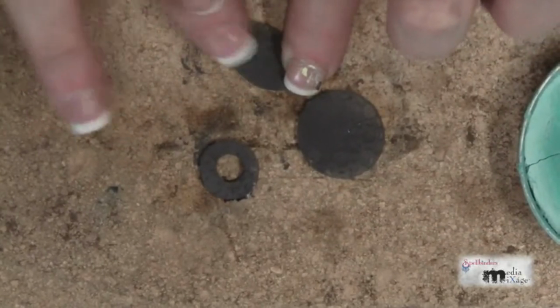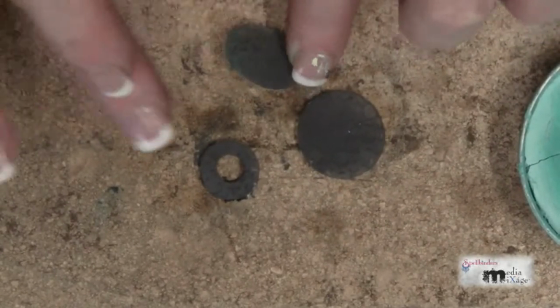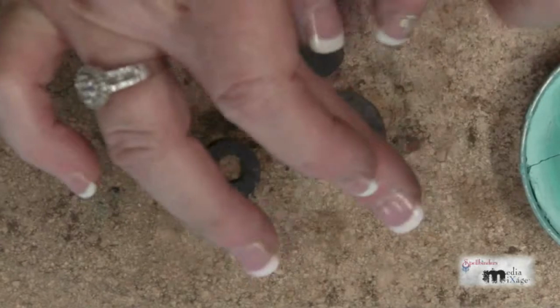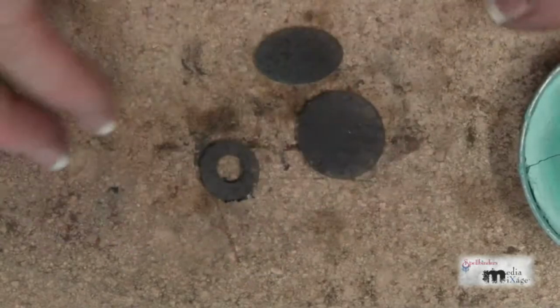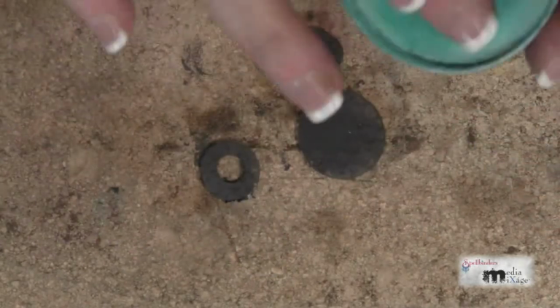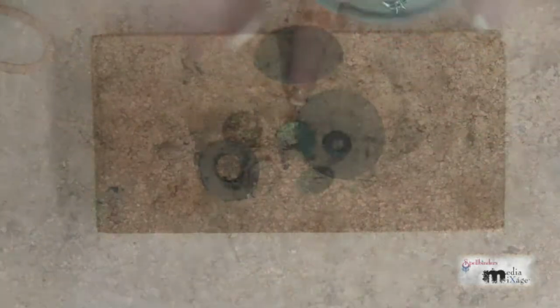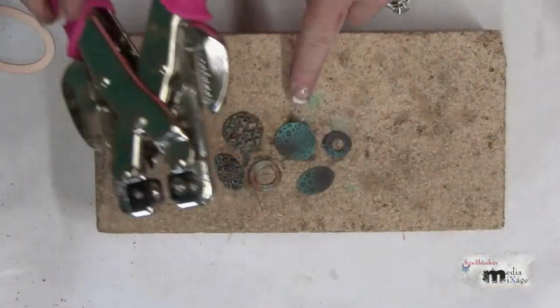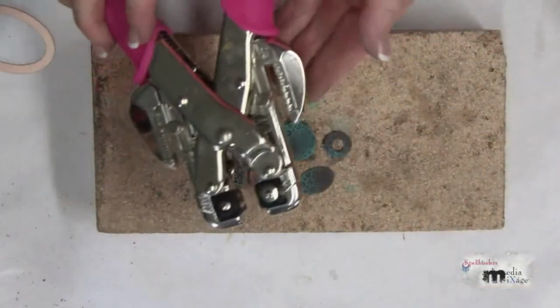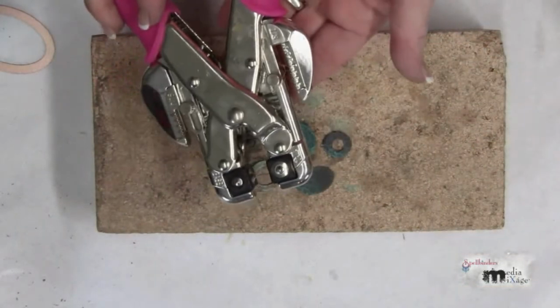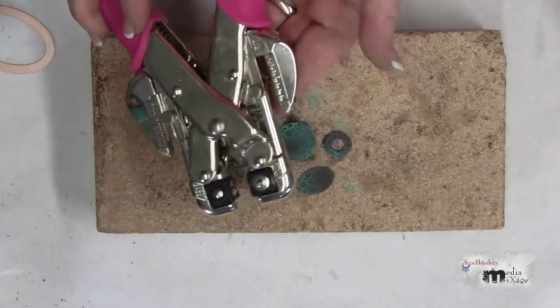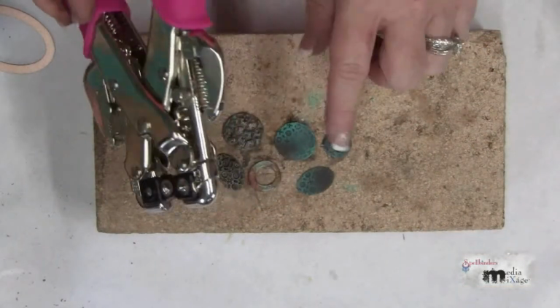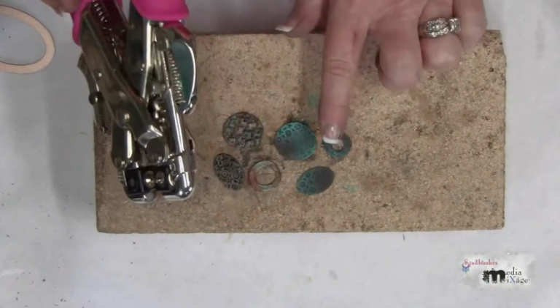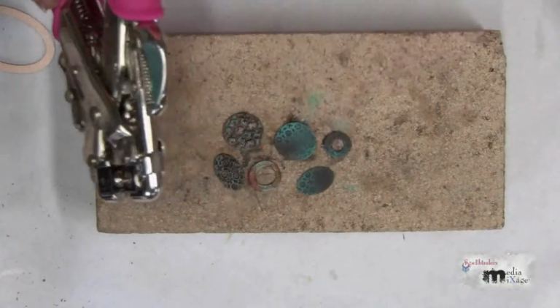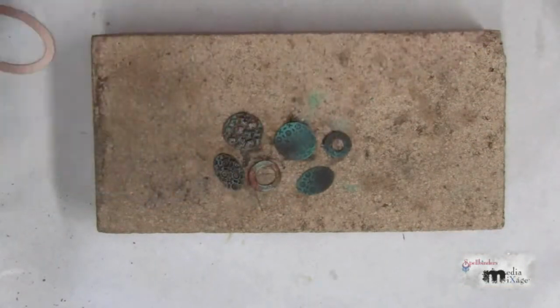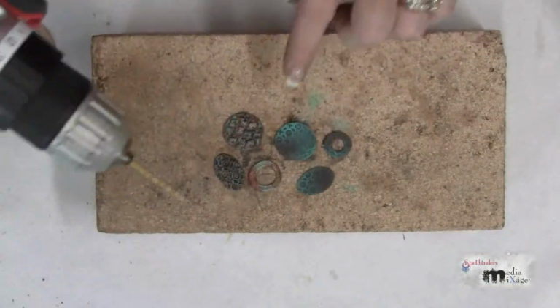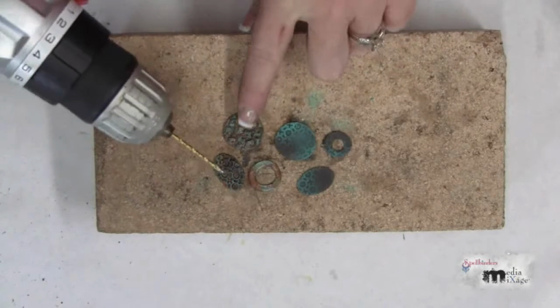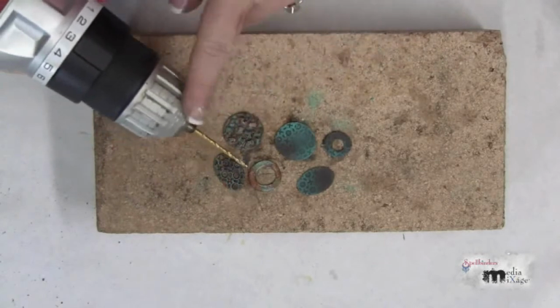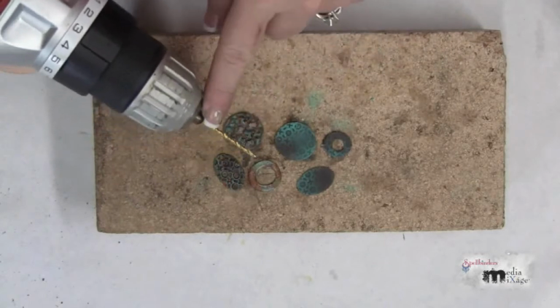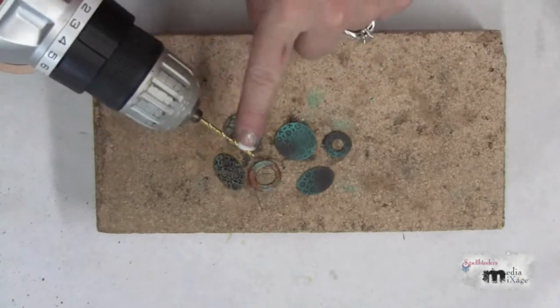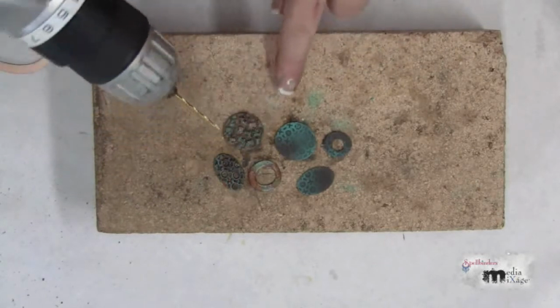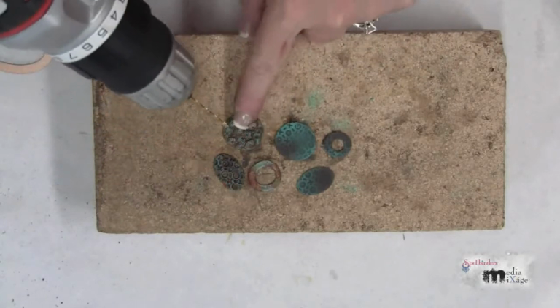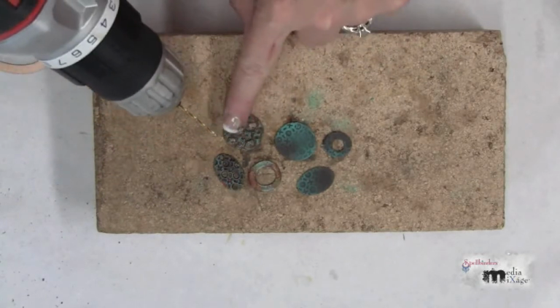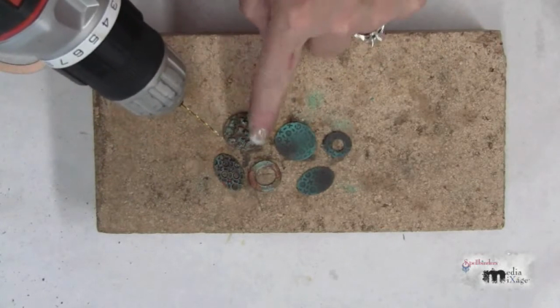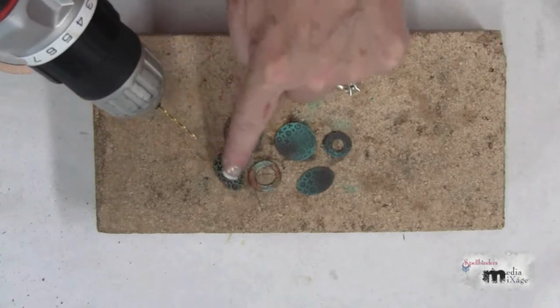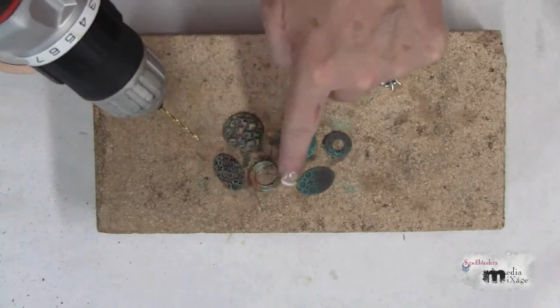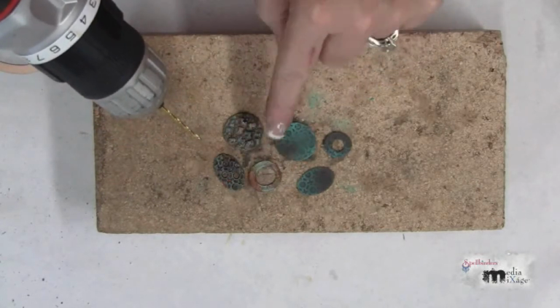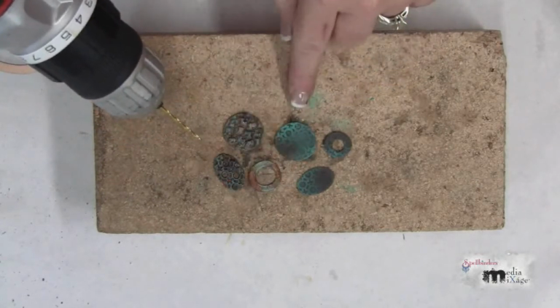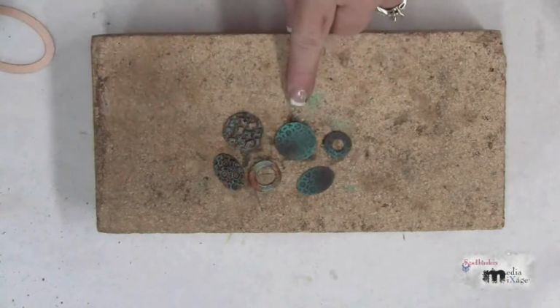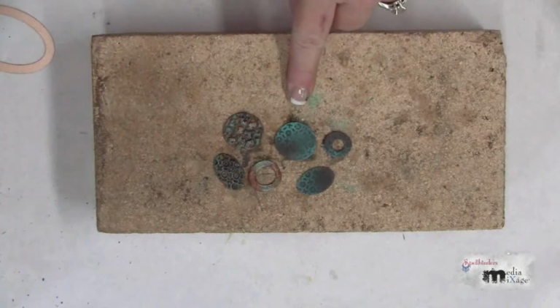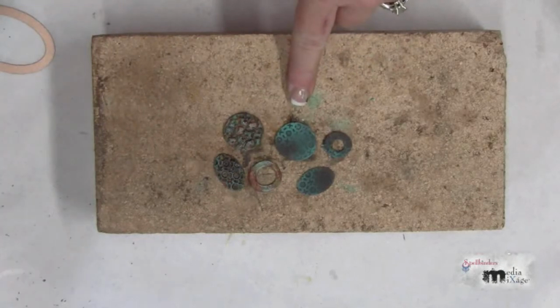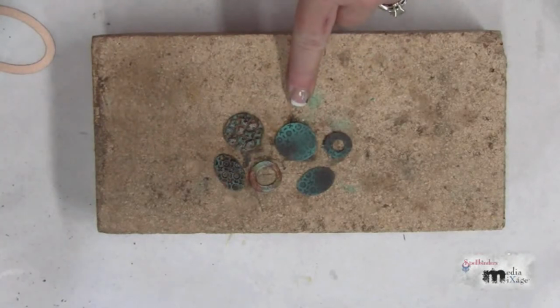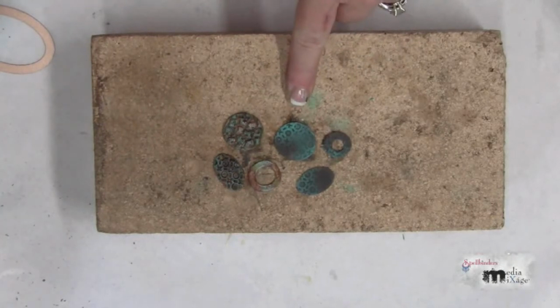I could have placed my holes with a hand punch before I shrunk my plastic, but instead I'm using a drill afterwards. That way I can place the holes exactly where I want them.